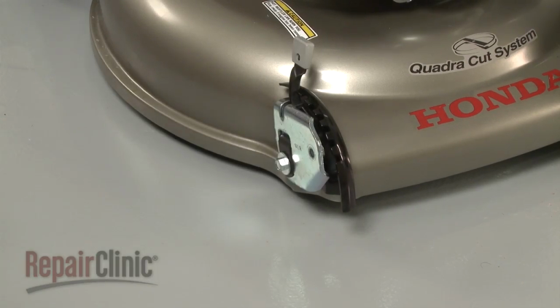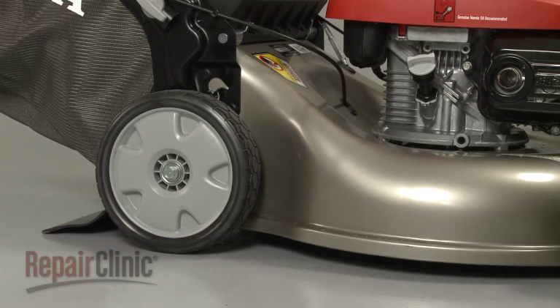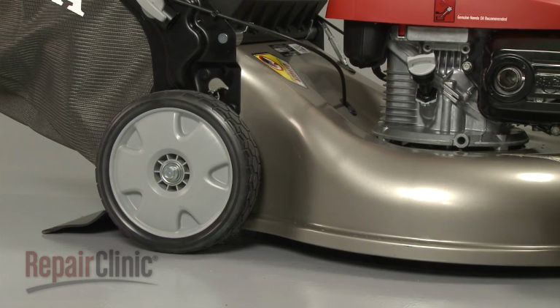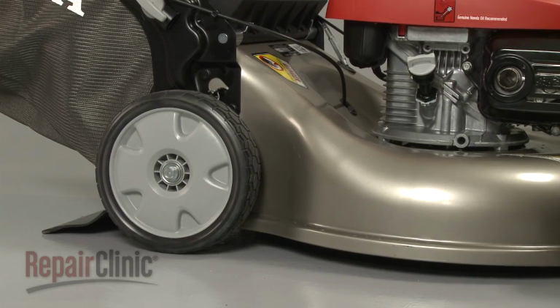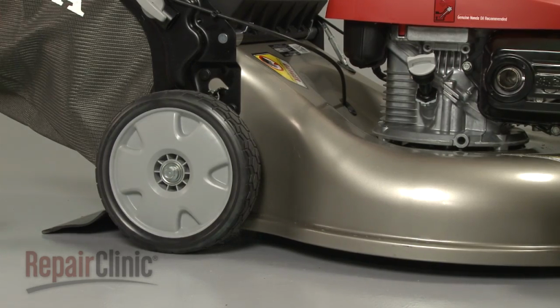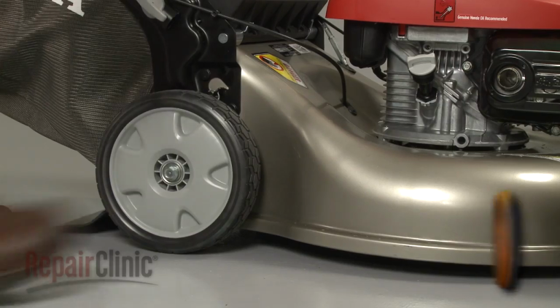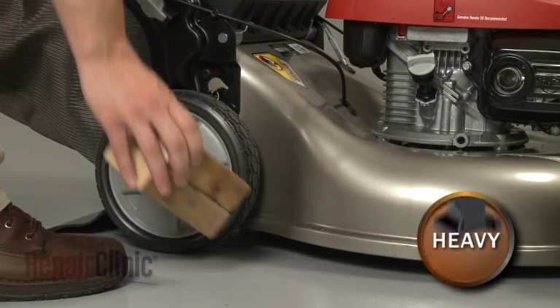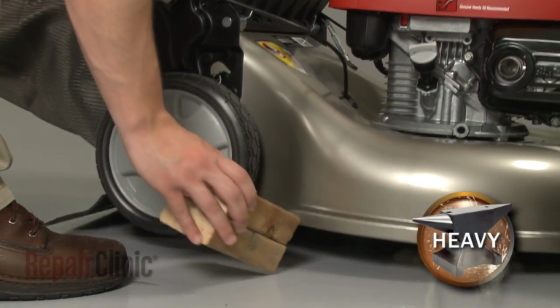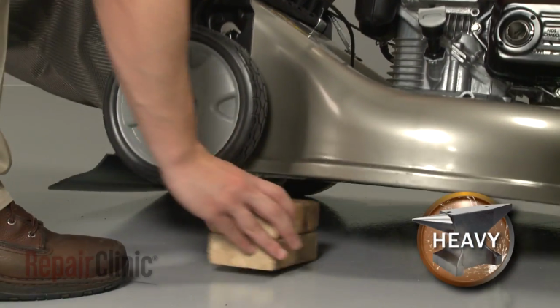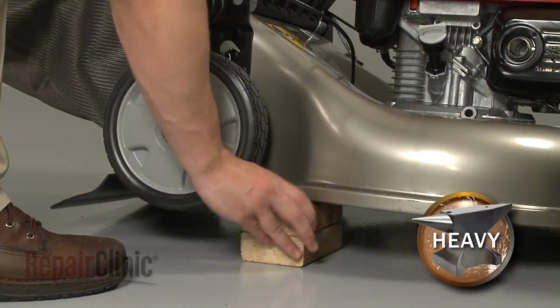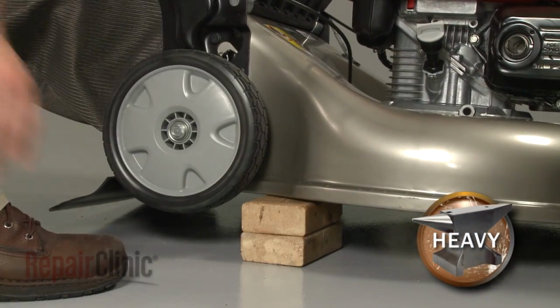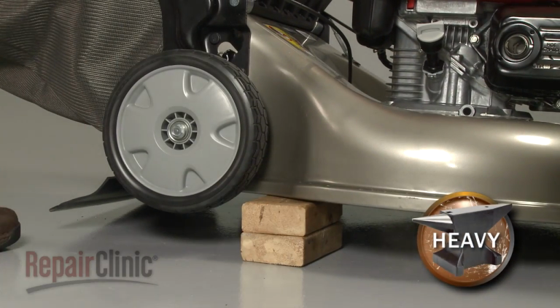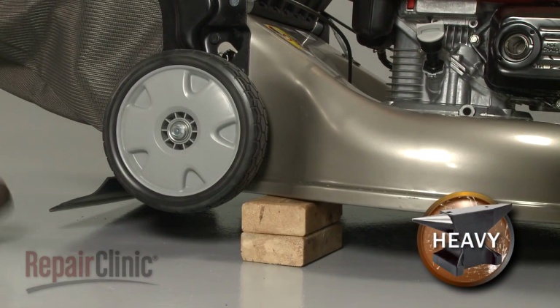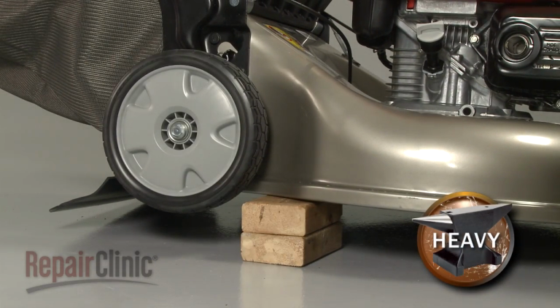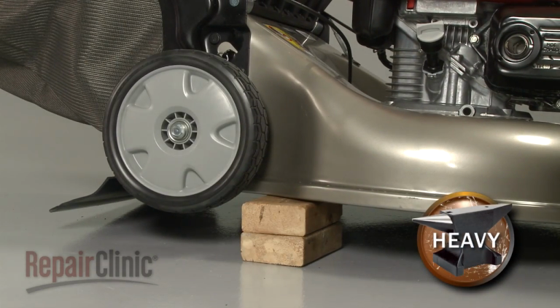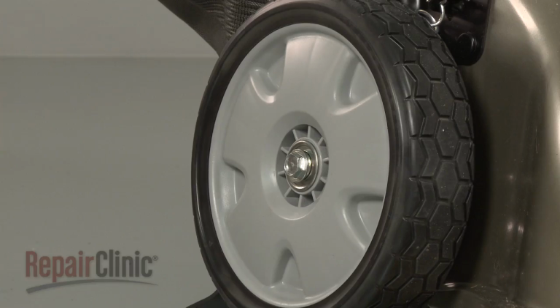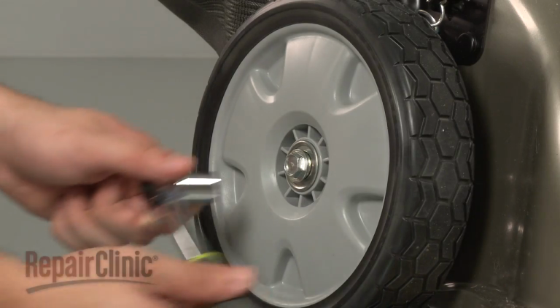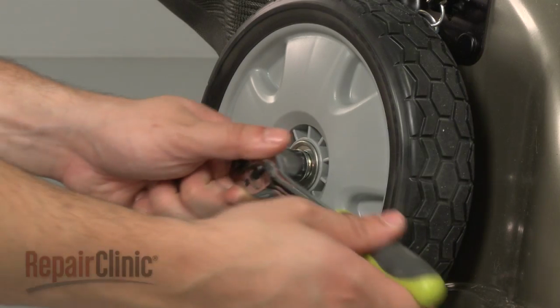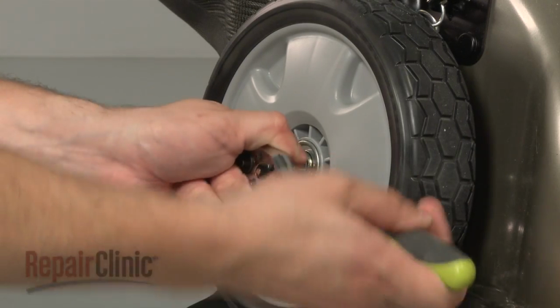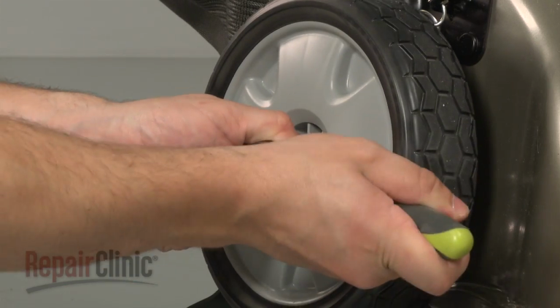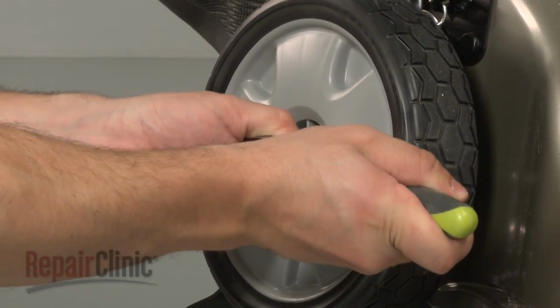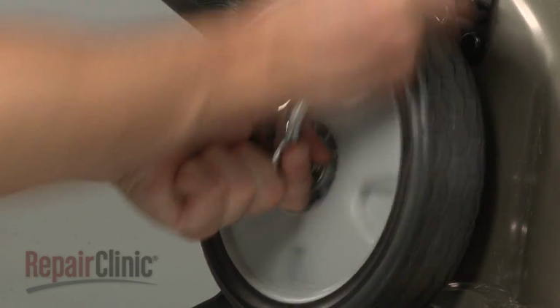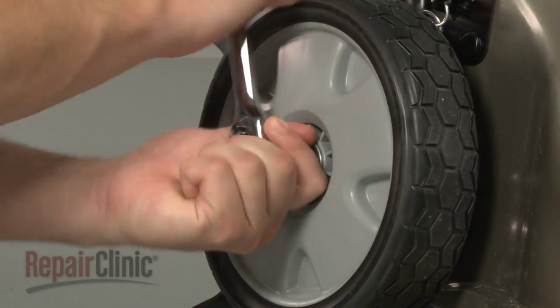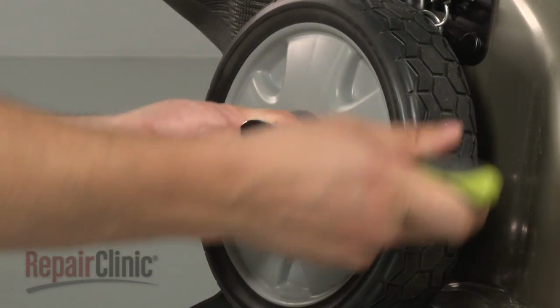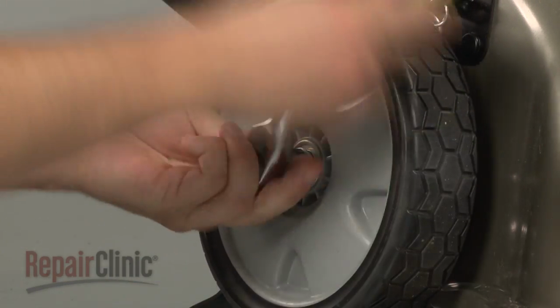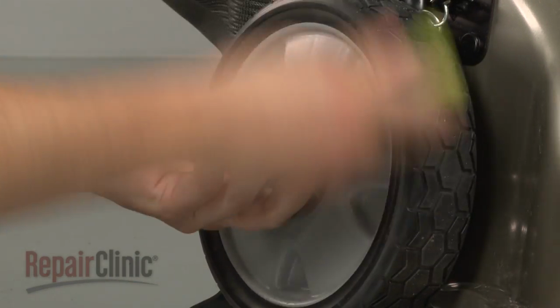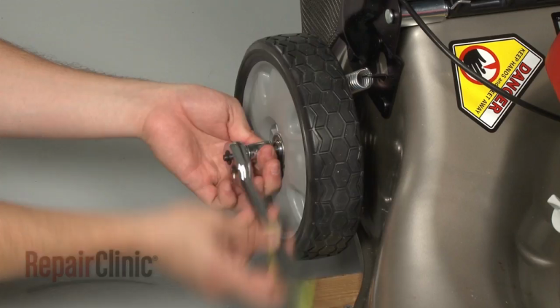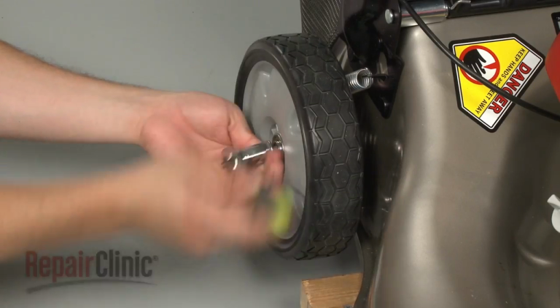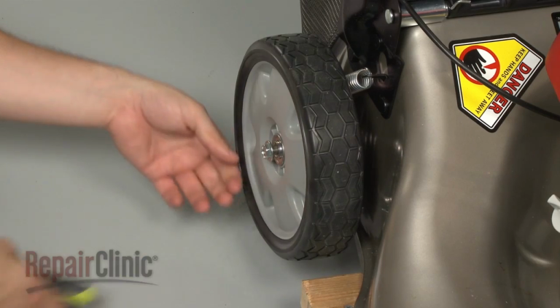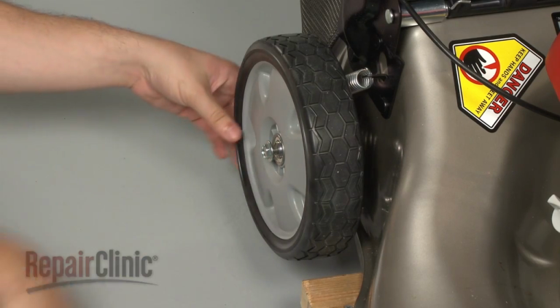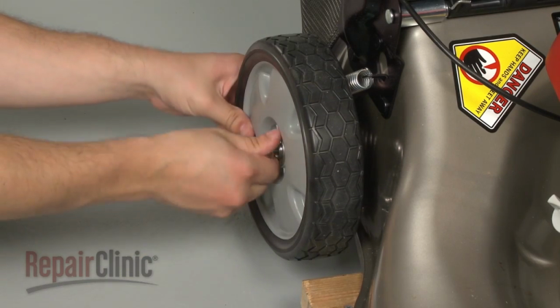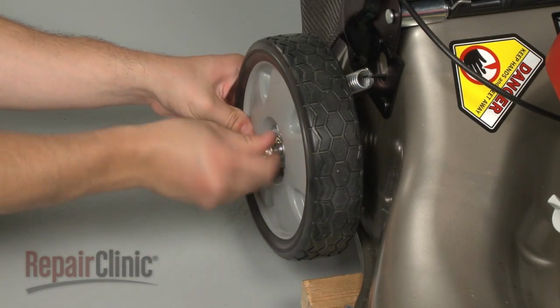If you're replacing a bearing in a rear wheel, lift up the mower and support it with a sturdy object. Then use the socket to remove the mounting bolt securing the wheel and pull the wheel off.